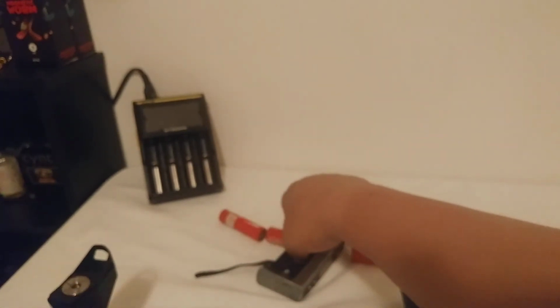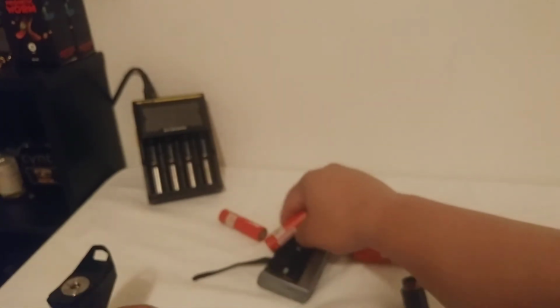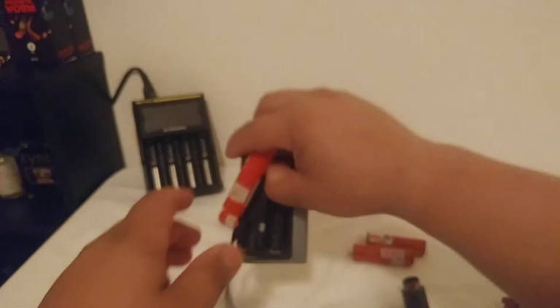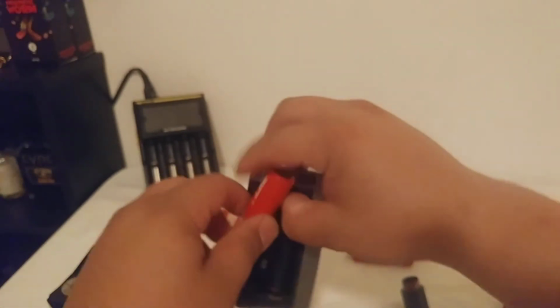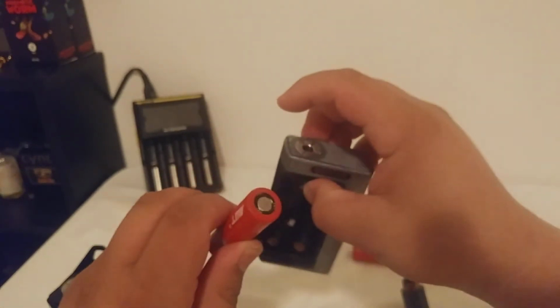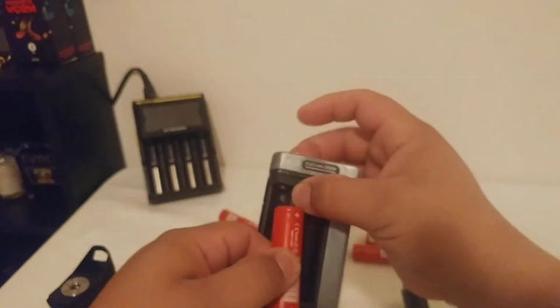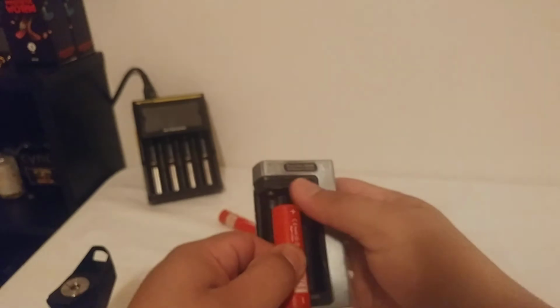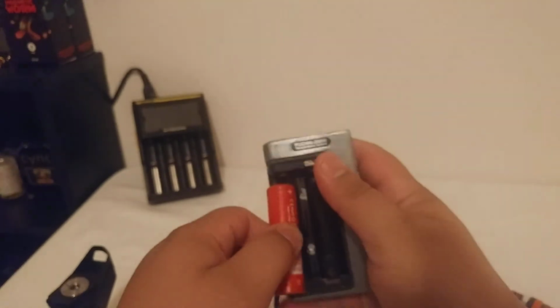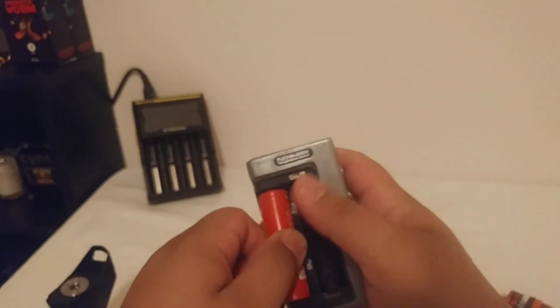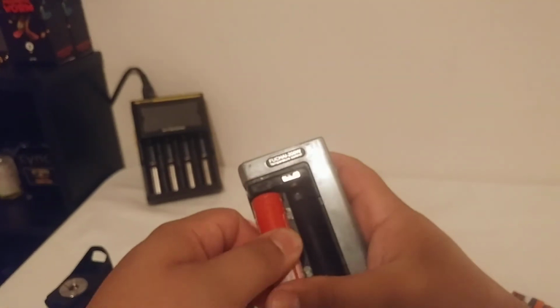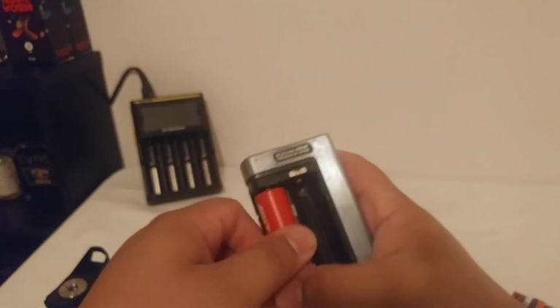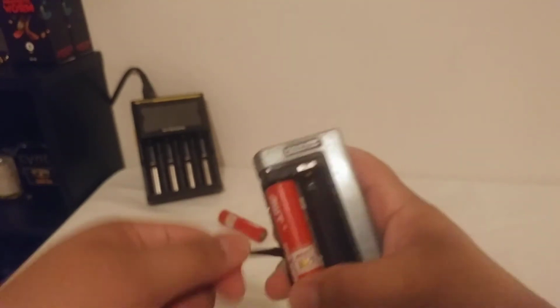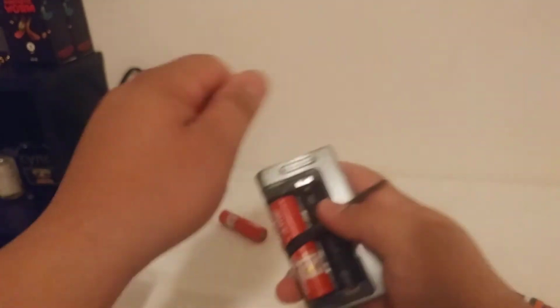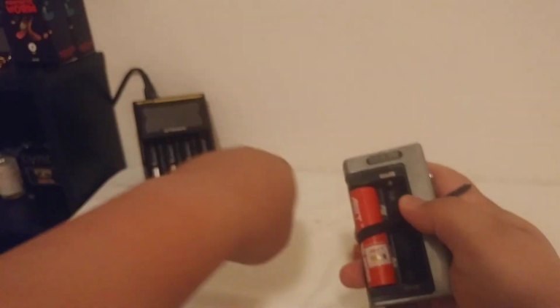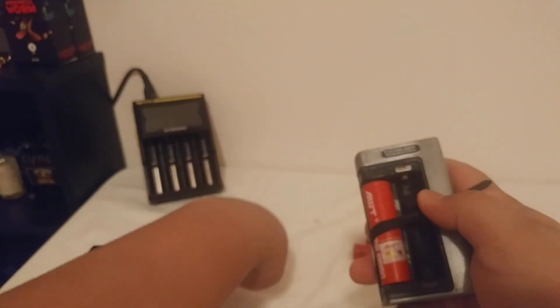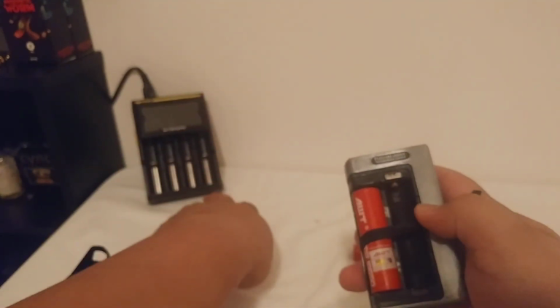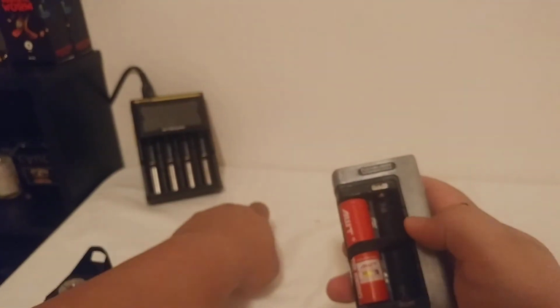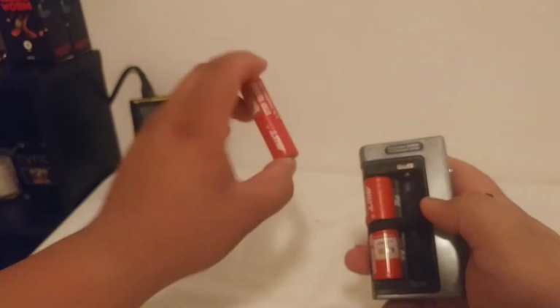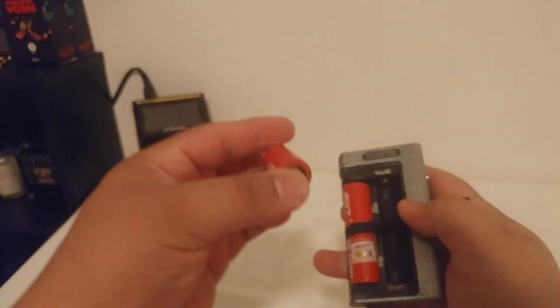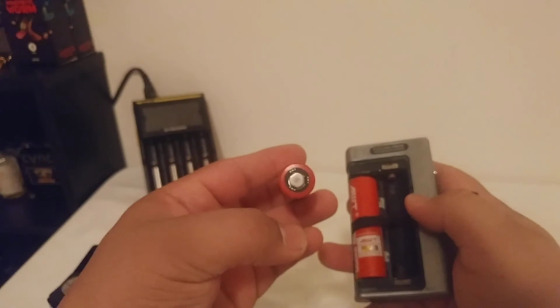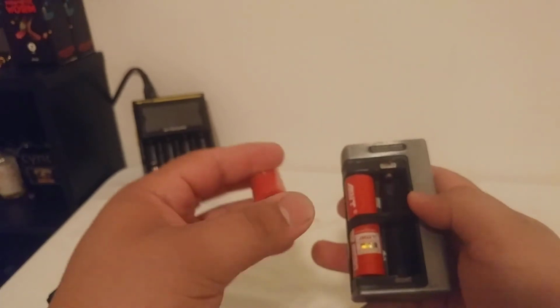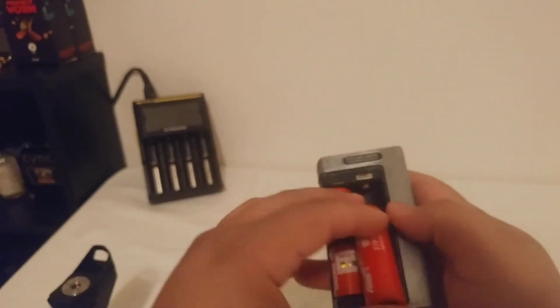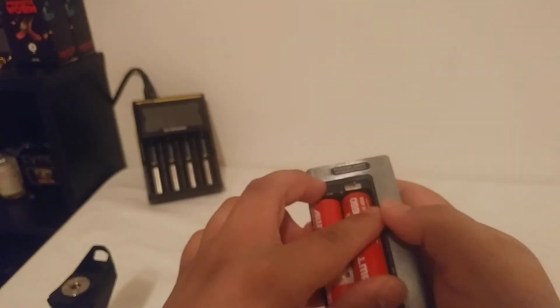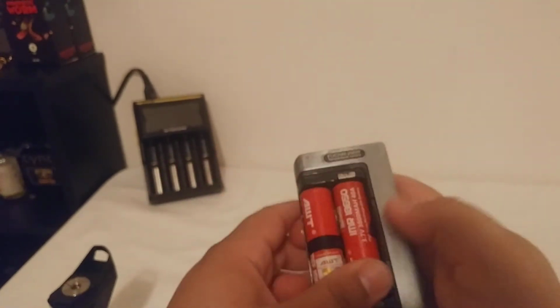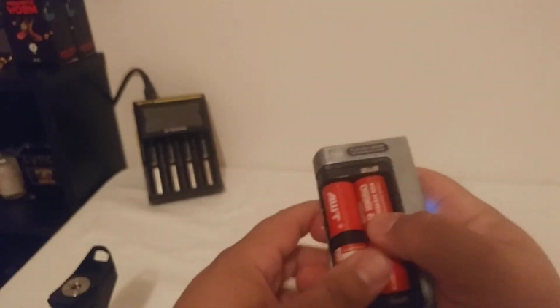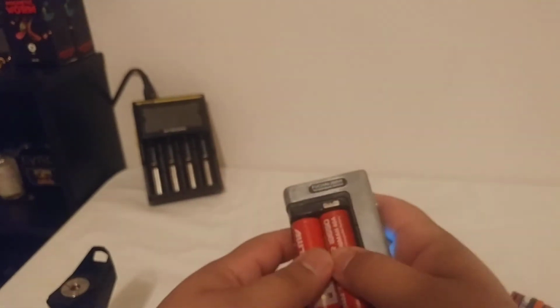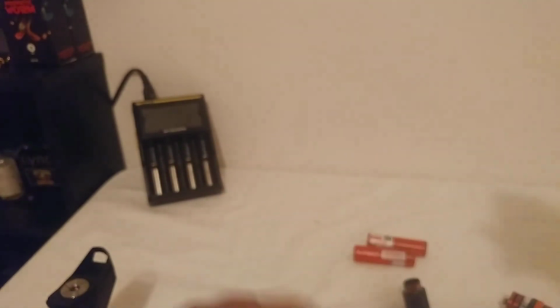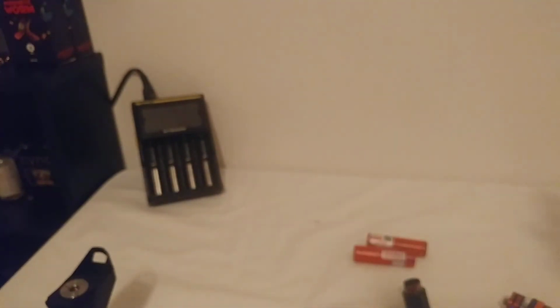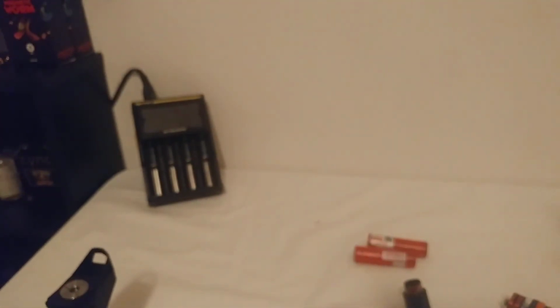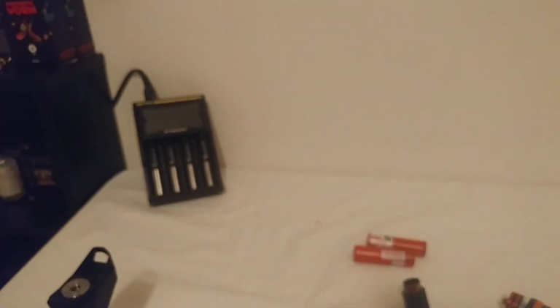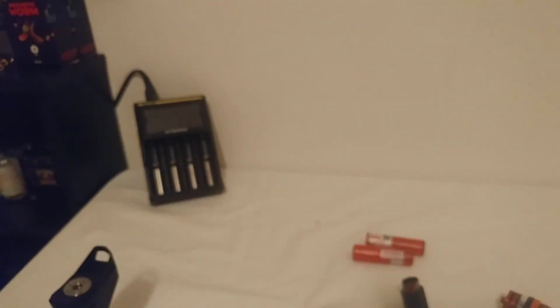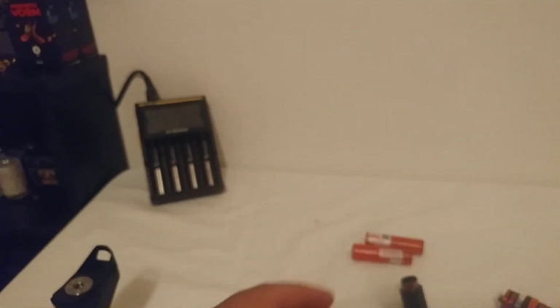We'll put these ones back into the 200 watt. See, the strap makes my life so much easier. Where's my battery cover? There it is.